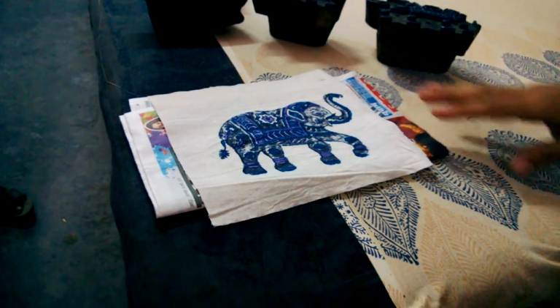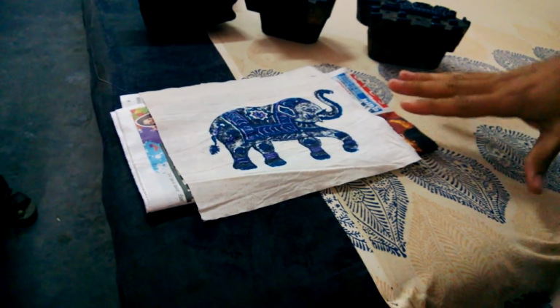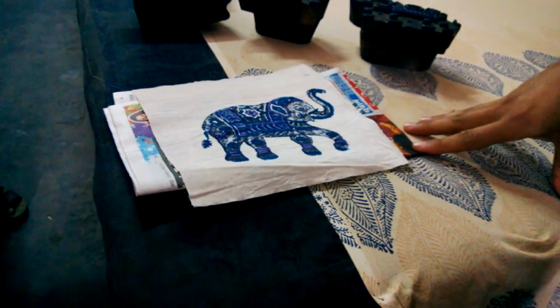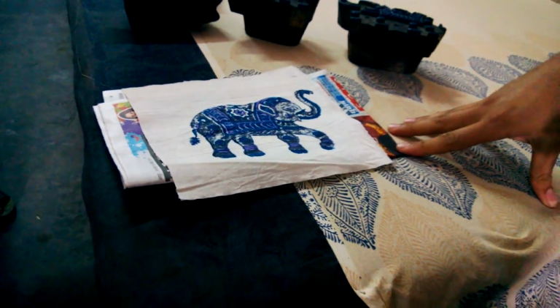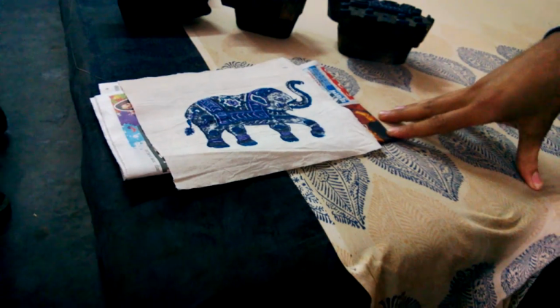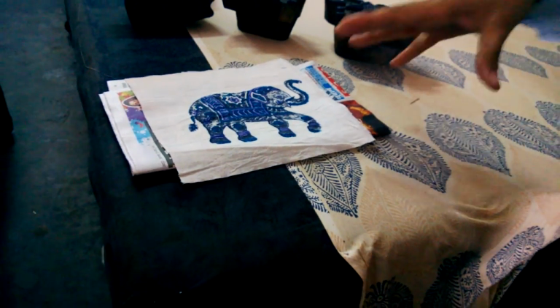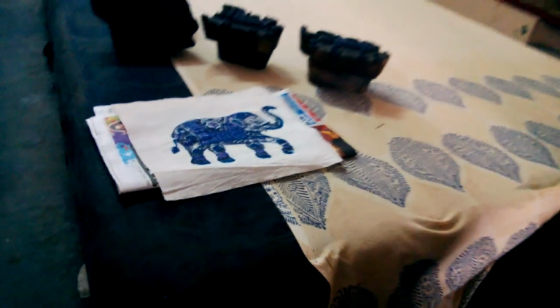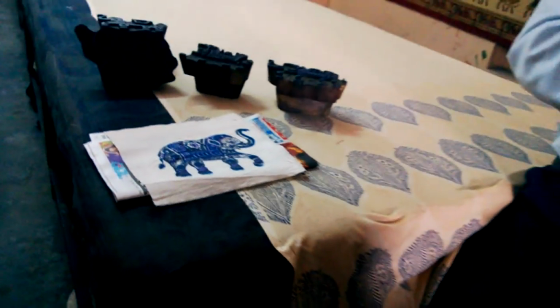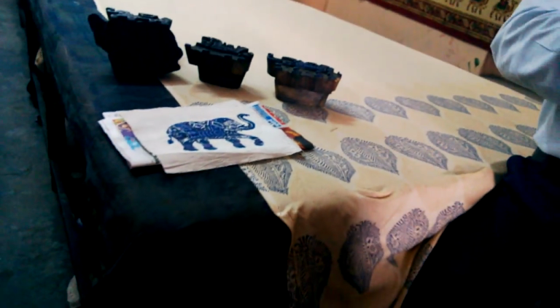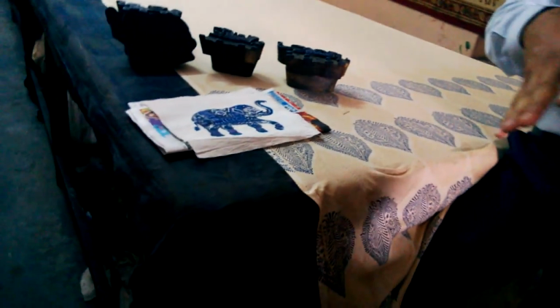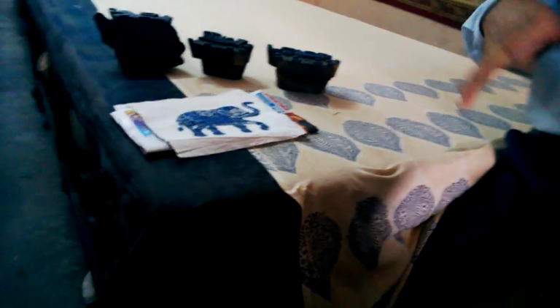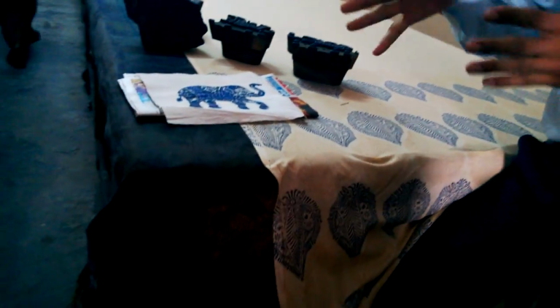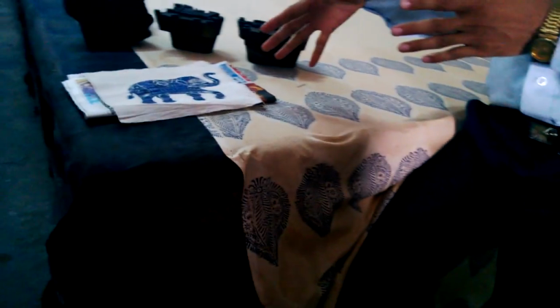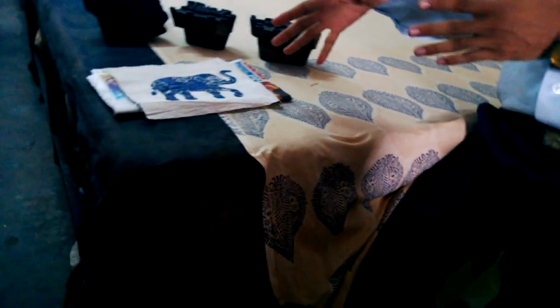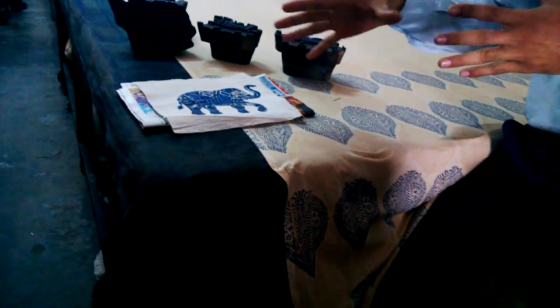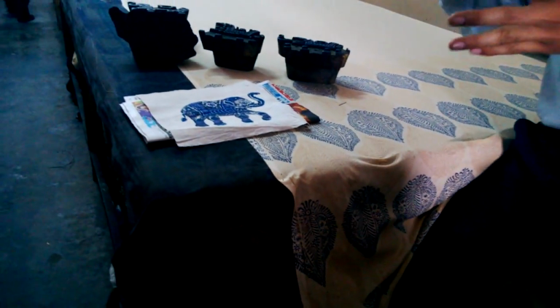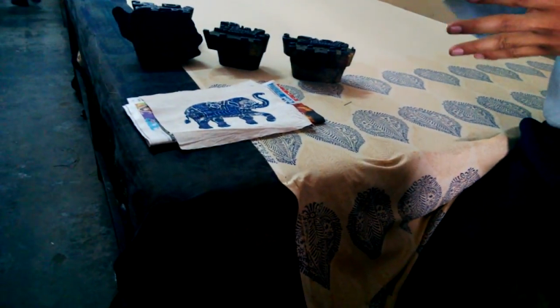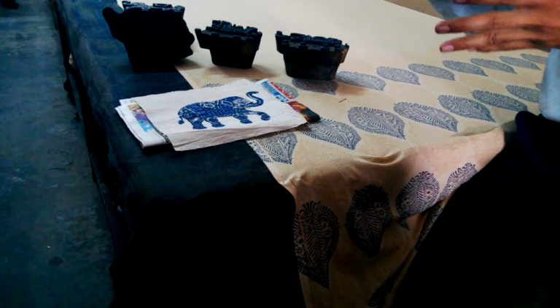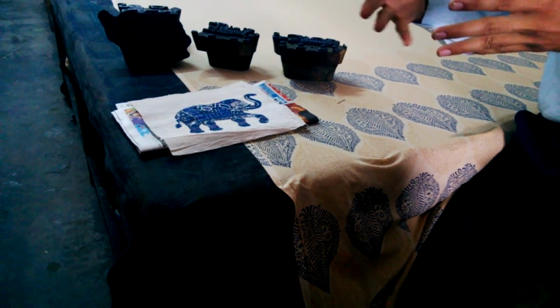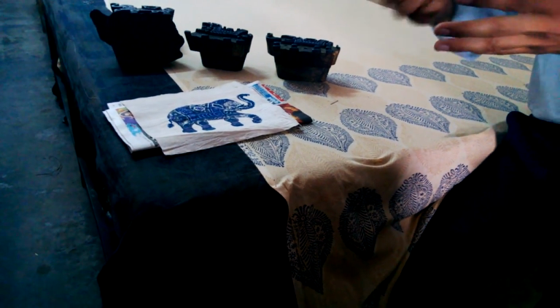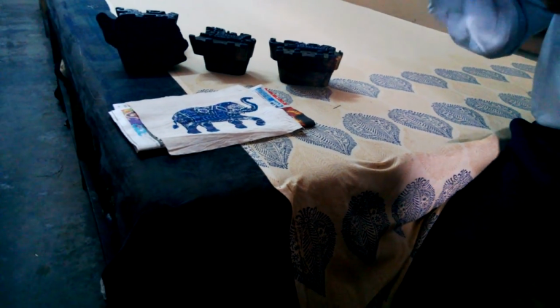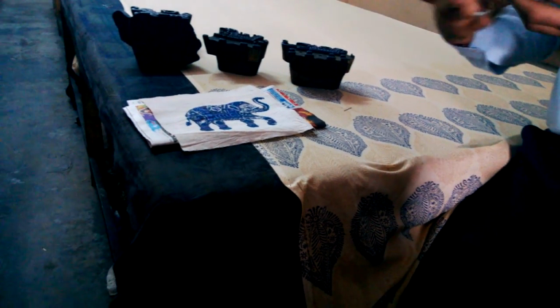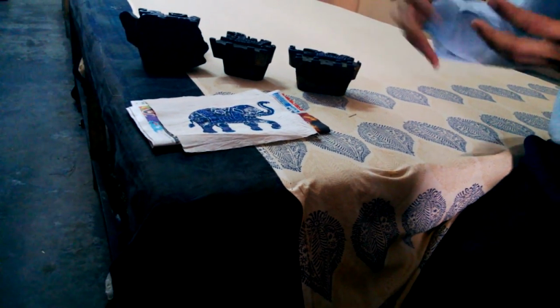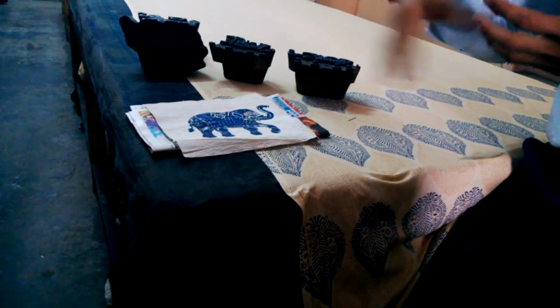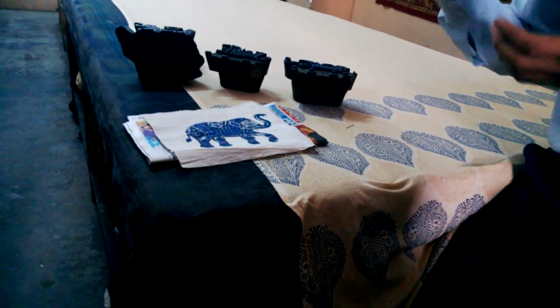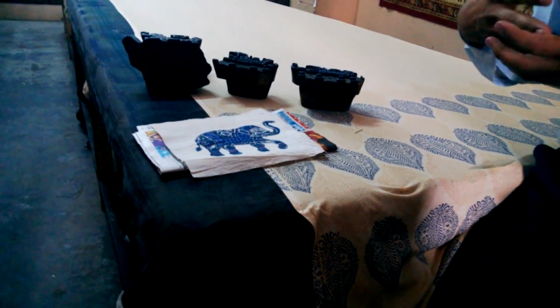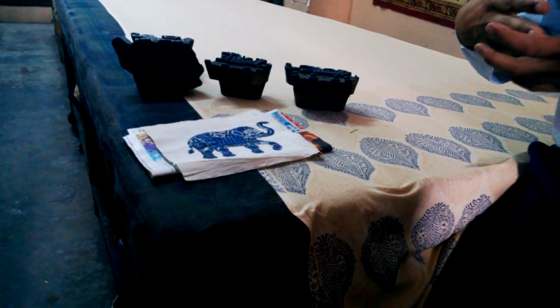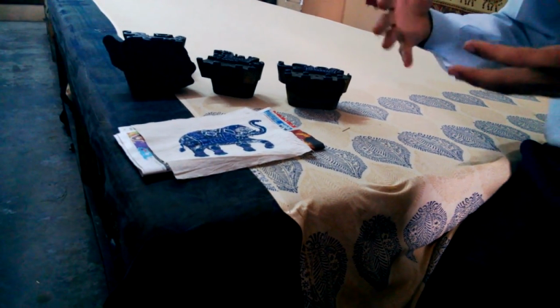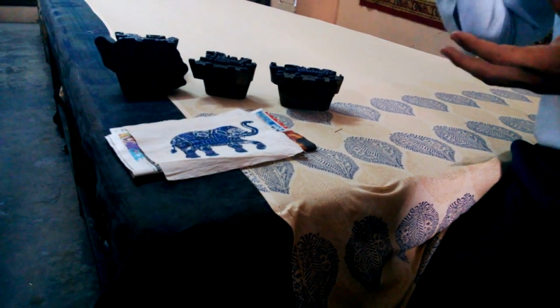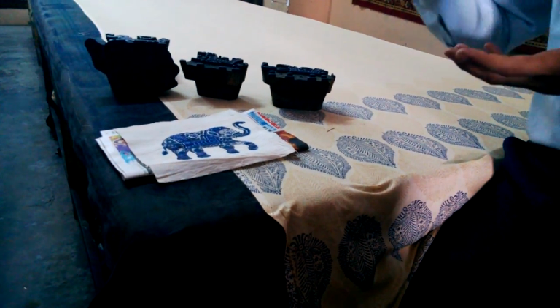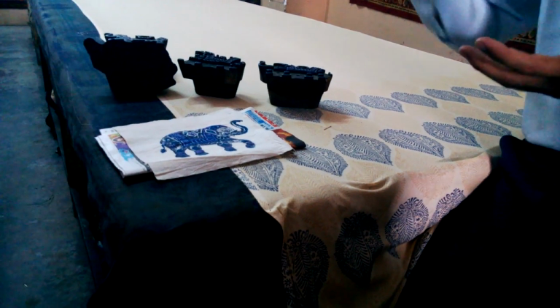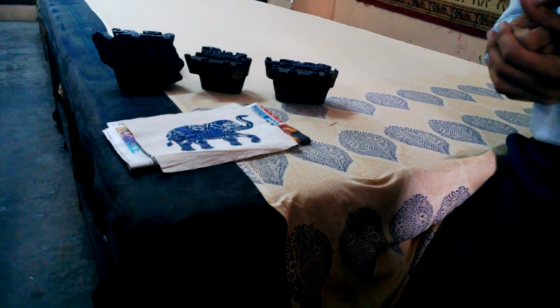After printing, when you put it in the sunlight — after two days, you have 24 hours. When you dry it, the sun oxidizes it. Then the natural colors come. When you dry, the color changes automatically. So maybe this color goes up, then the natural color comes.